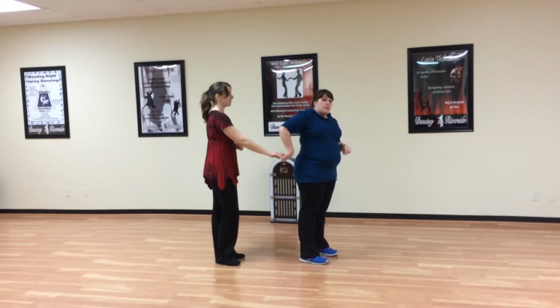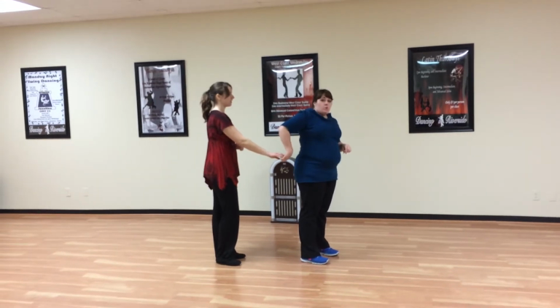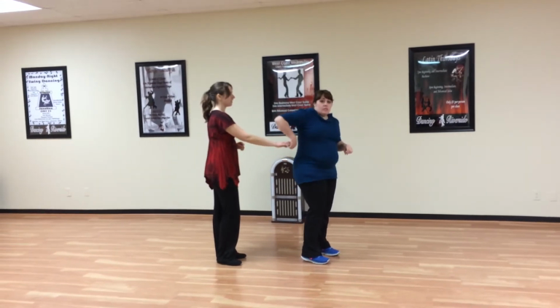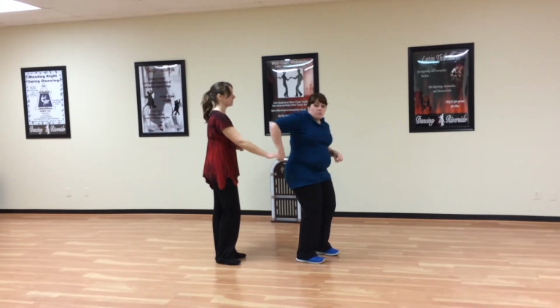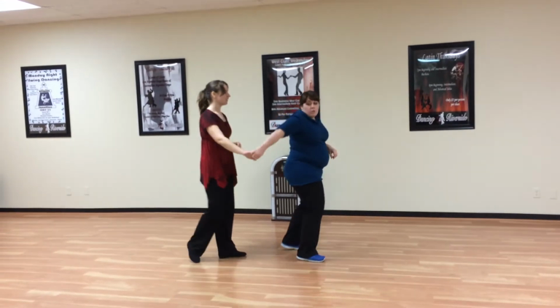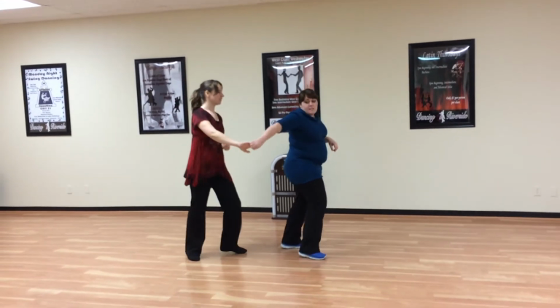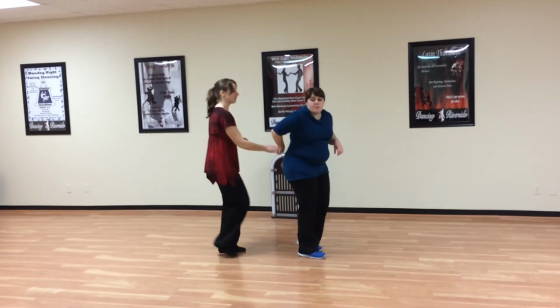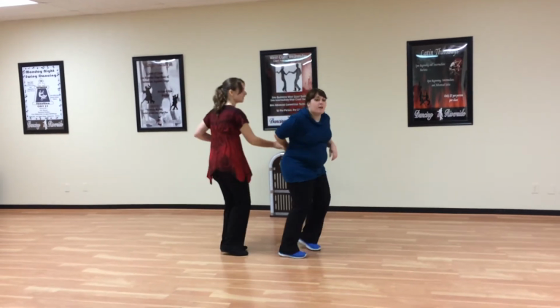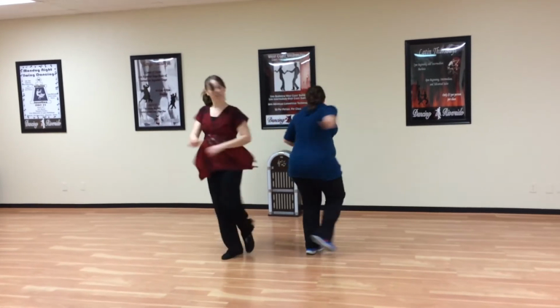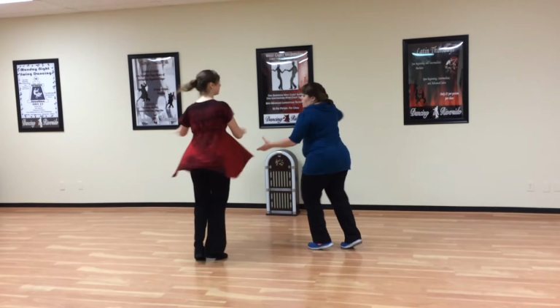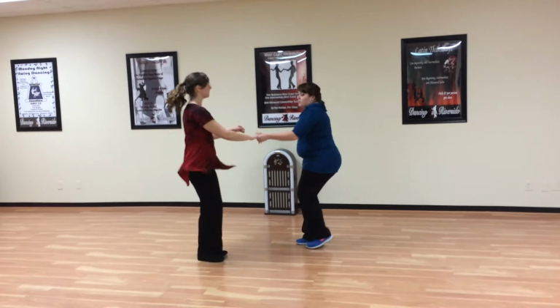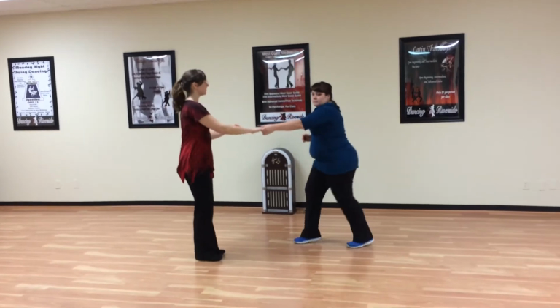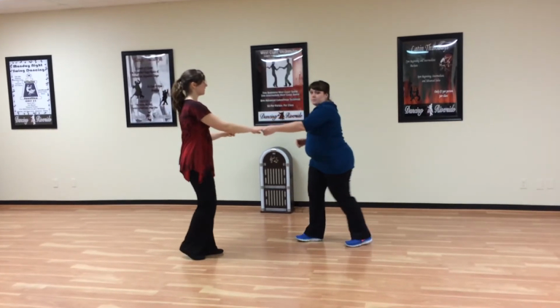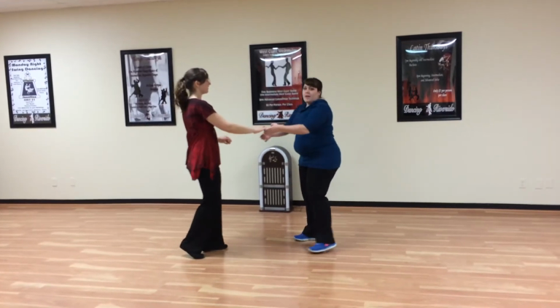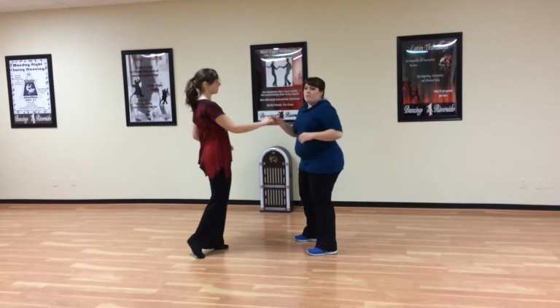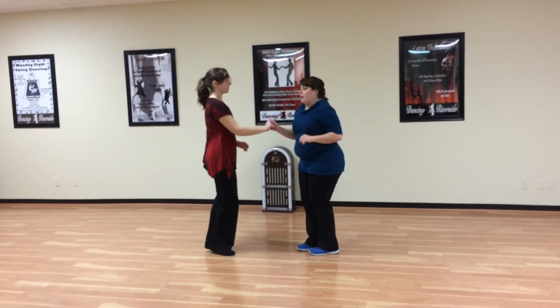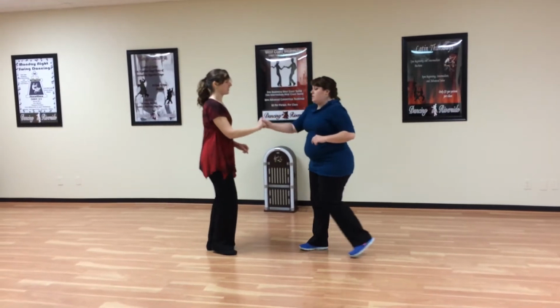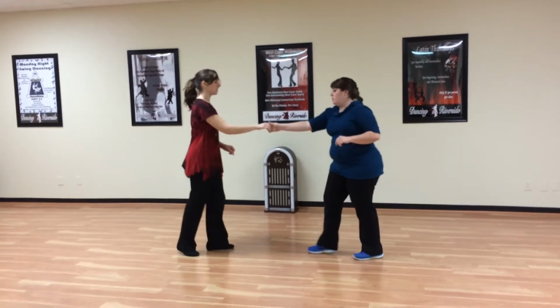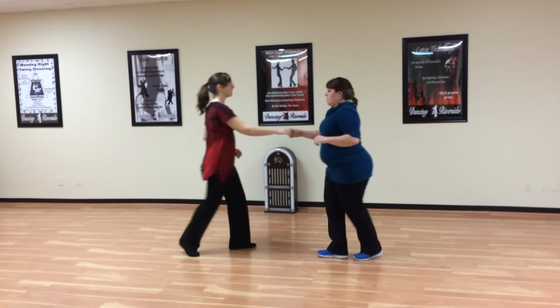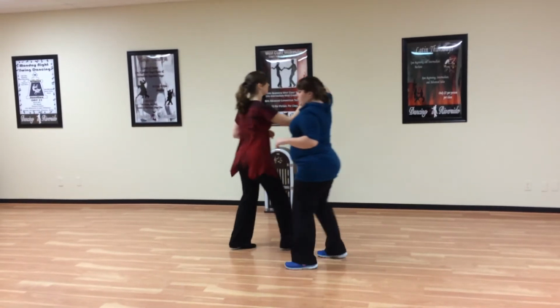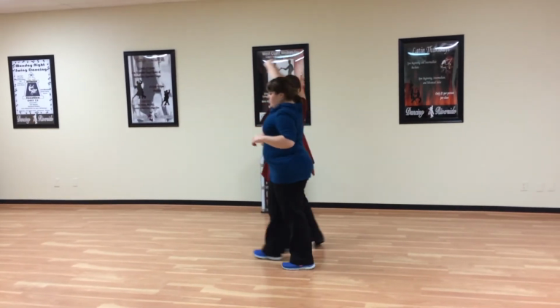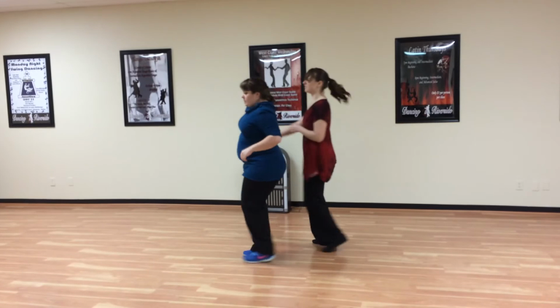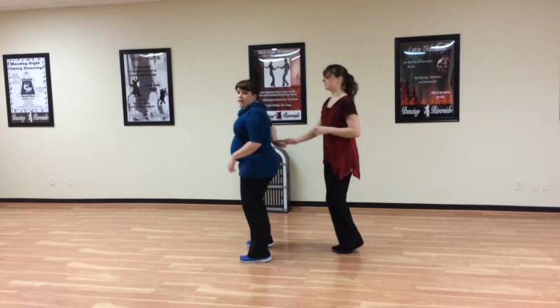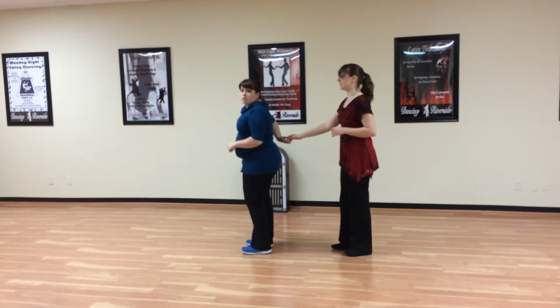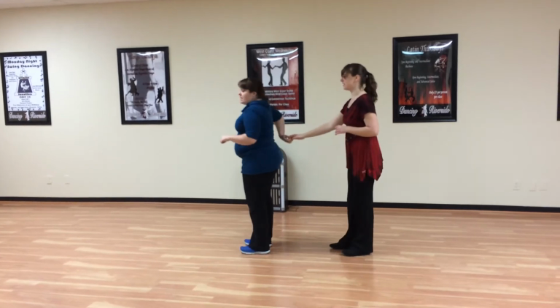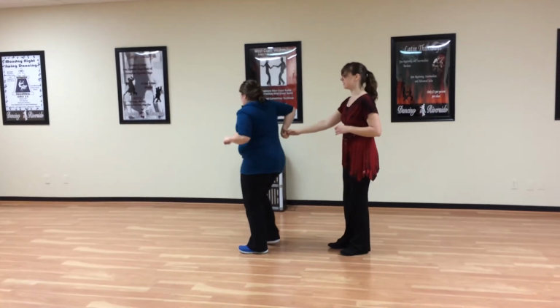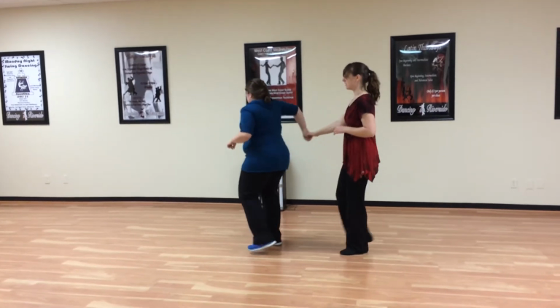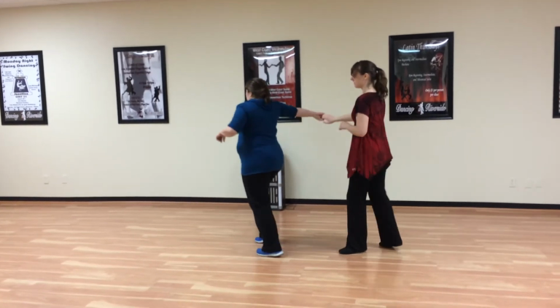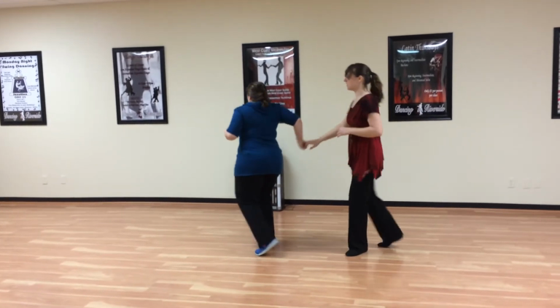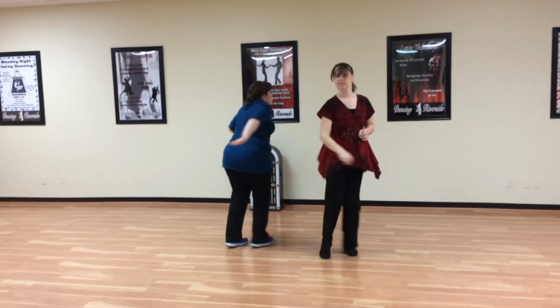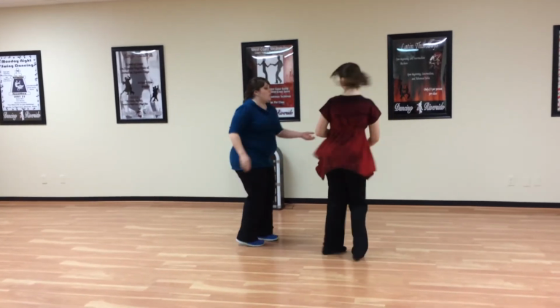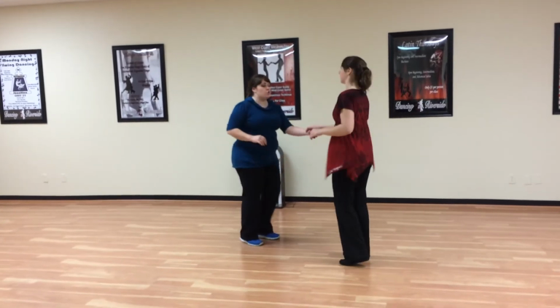First we'll do the tuck turn, which is a rock step, tuck, and toss. Now if I bring her behind me, we'll do the inside turn, which is the rock step, triple, triple.